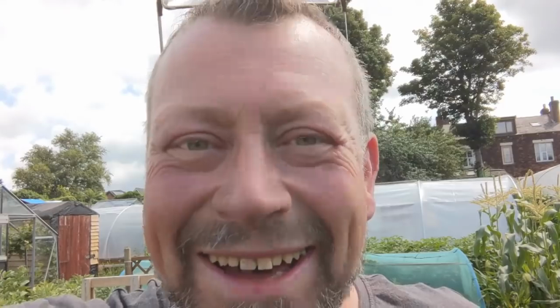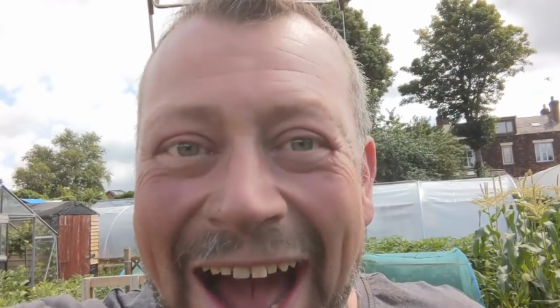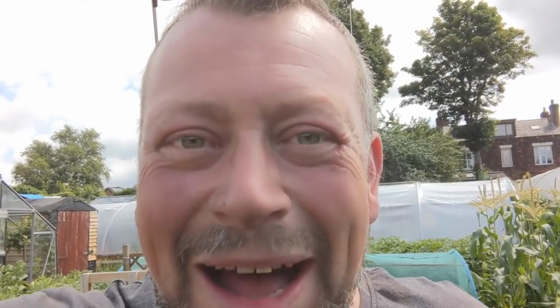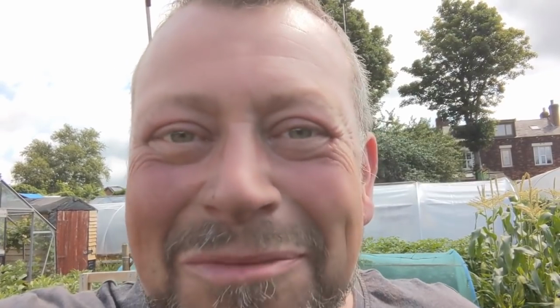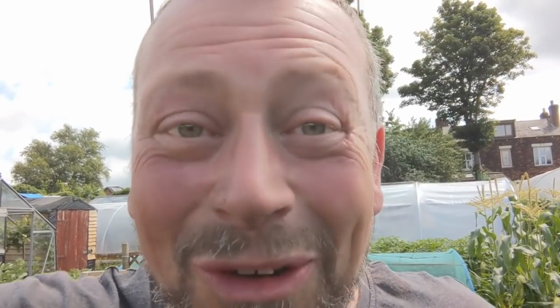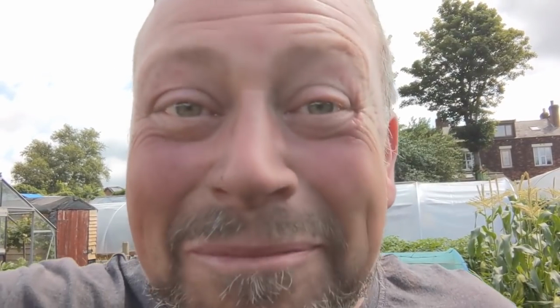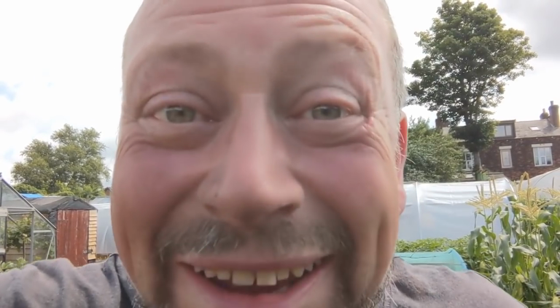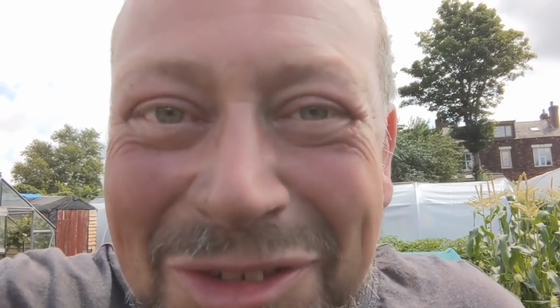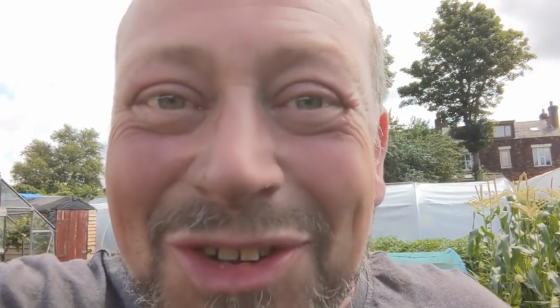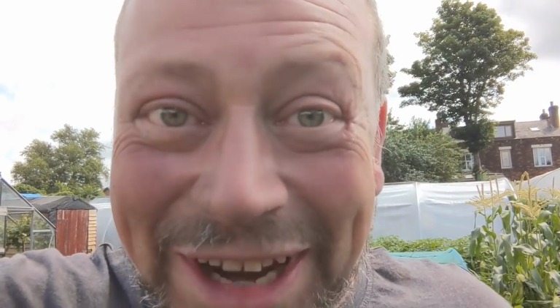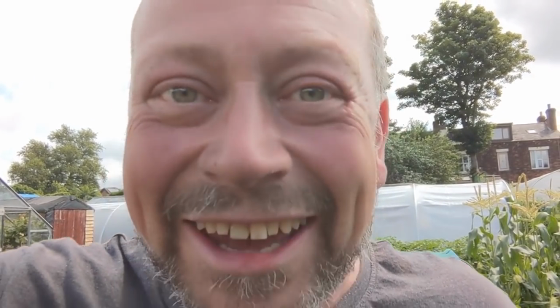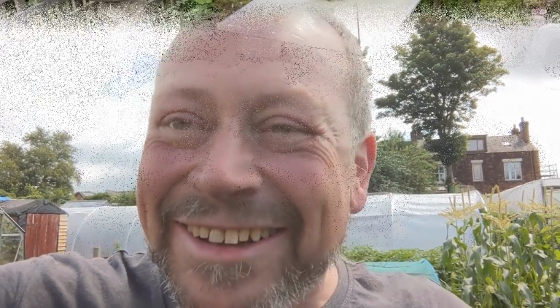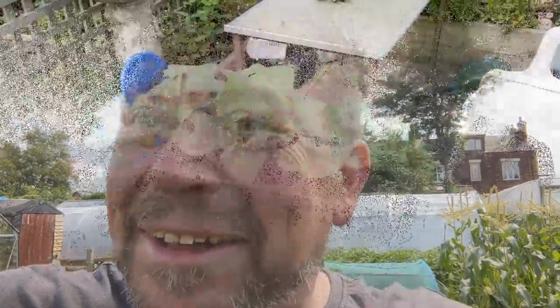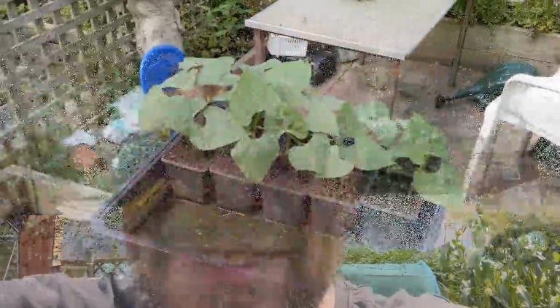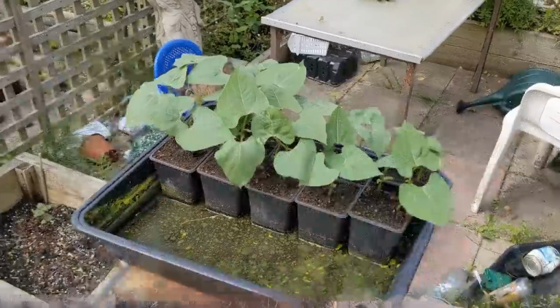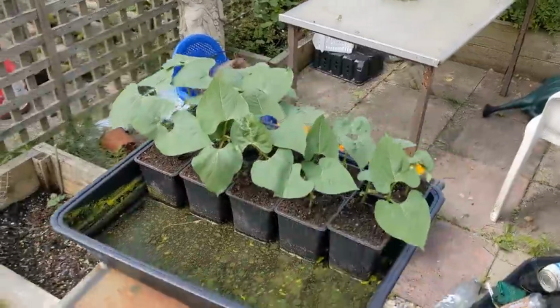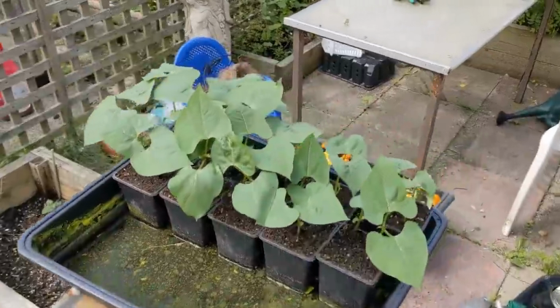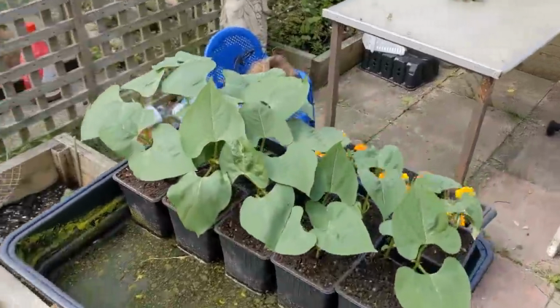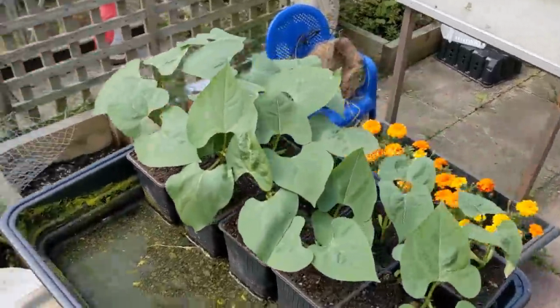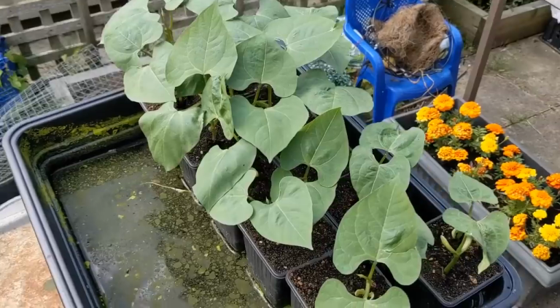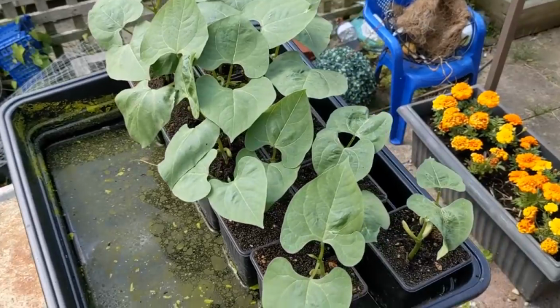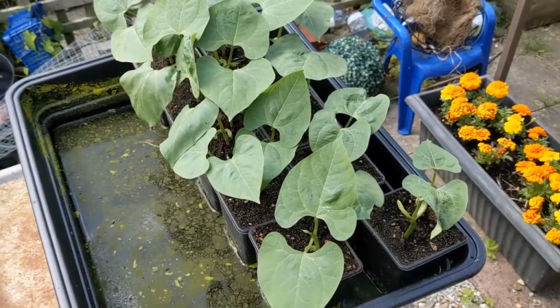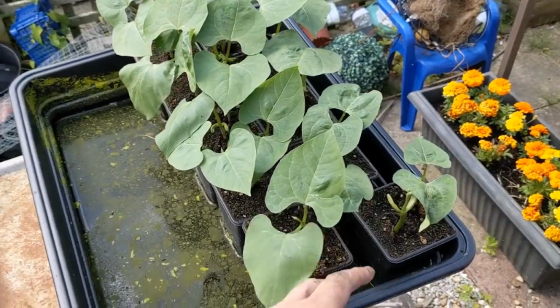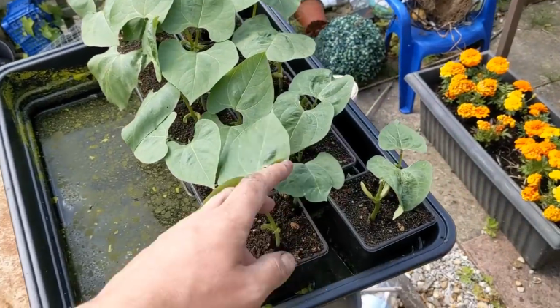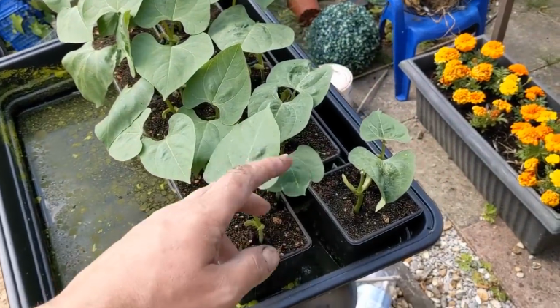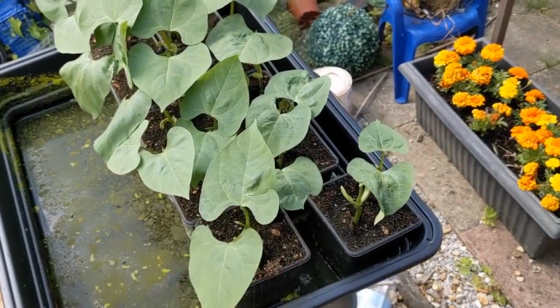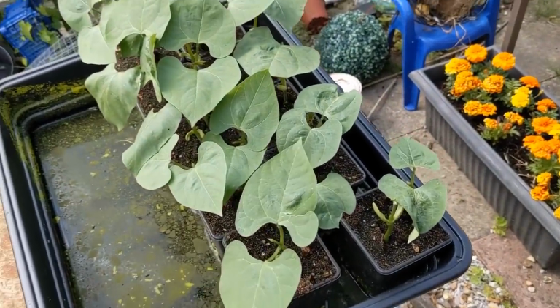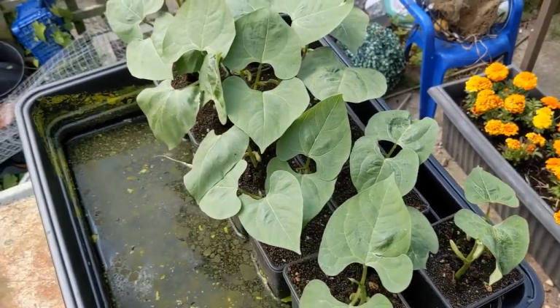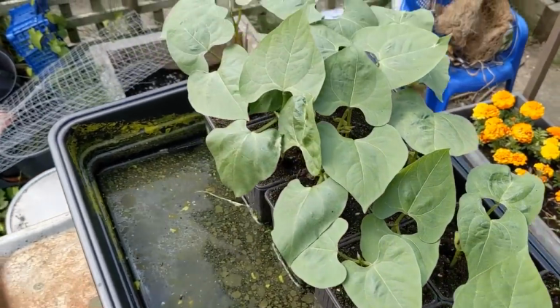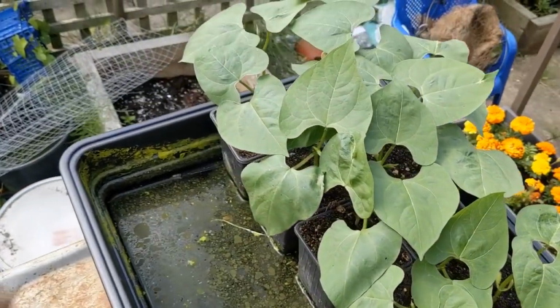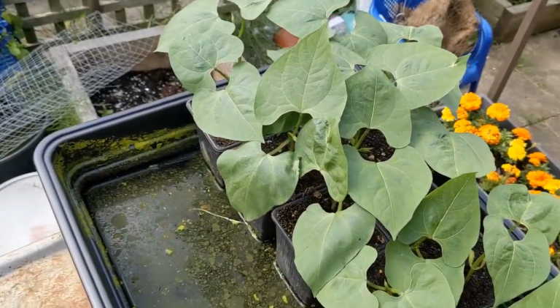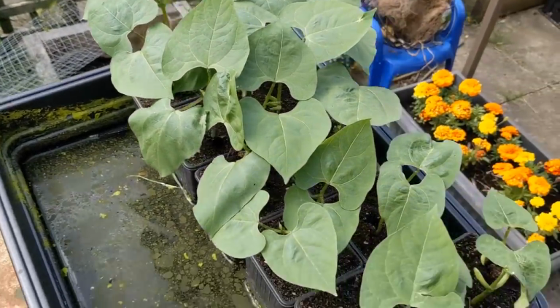How about some more of them beans, Mr. Taggart? French climbing beans, in the shape of Lazy Housewife, these are called.